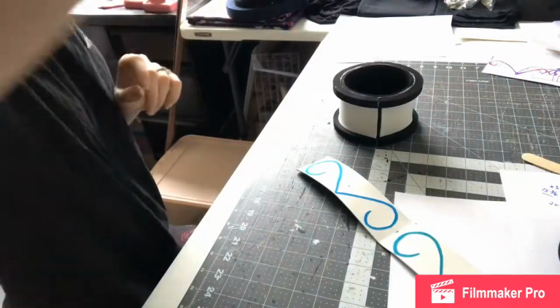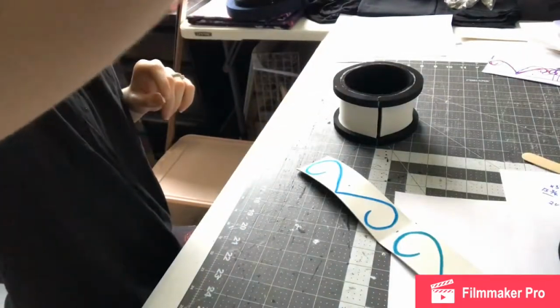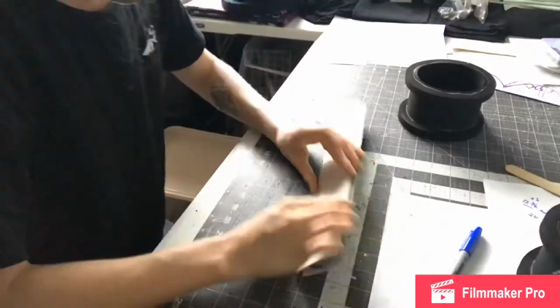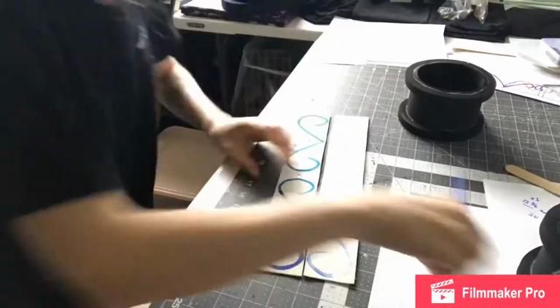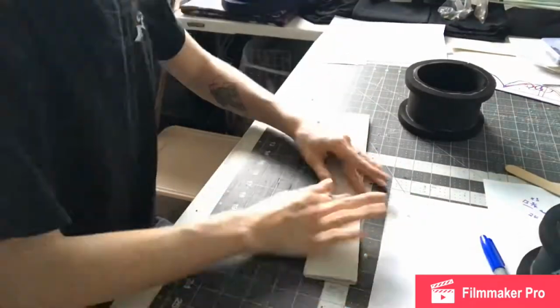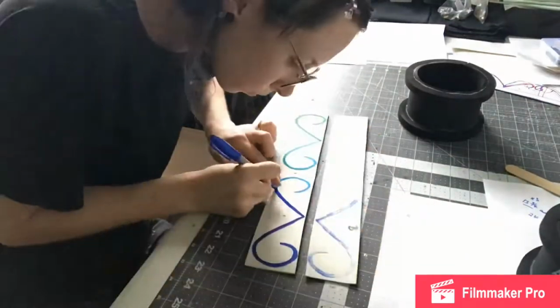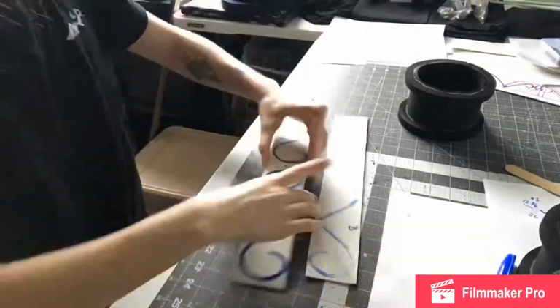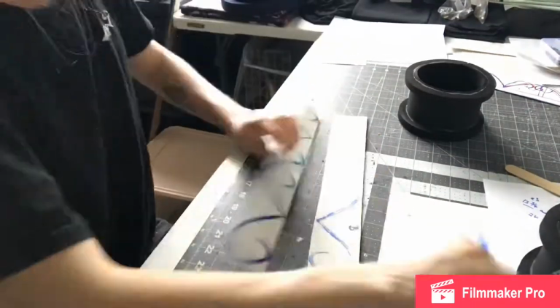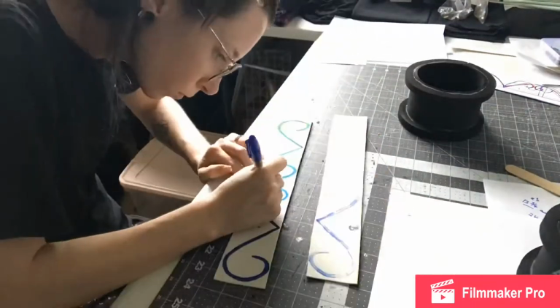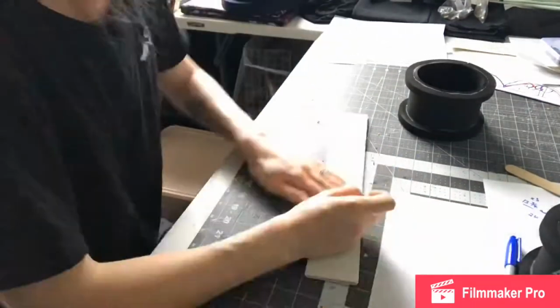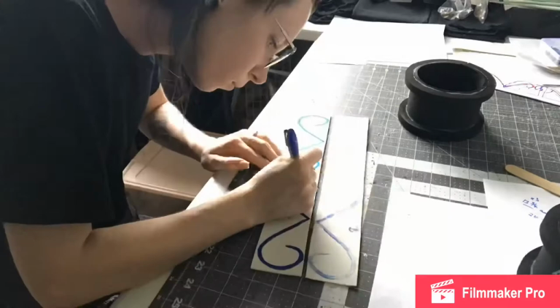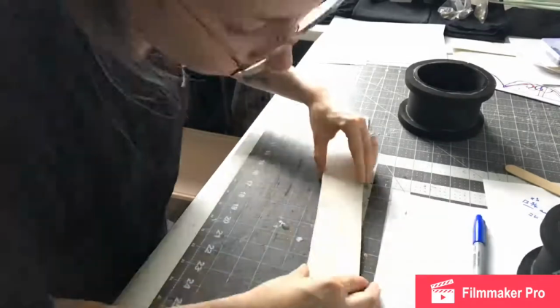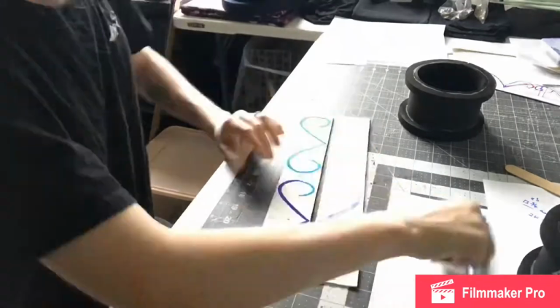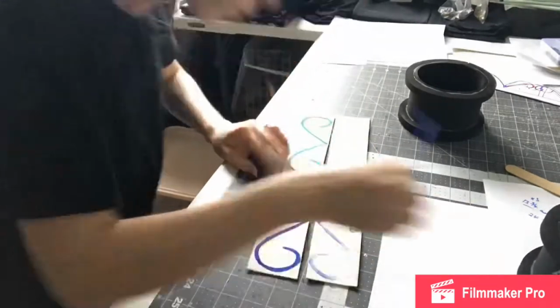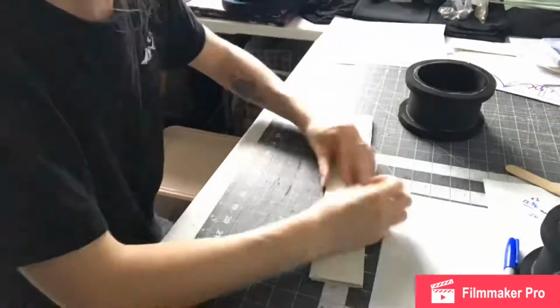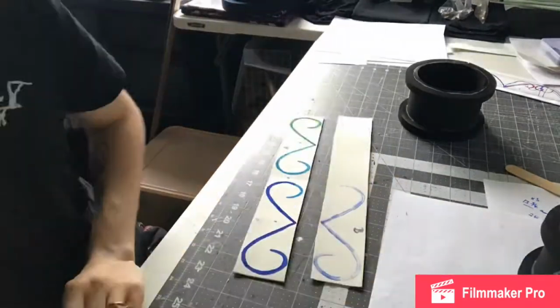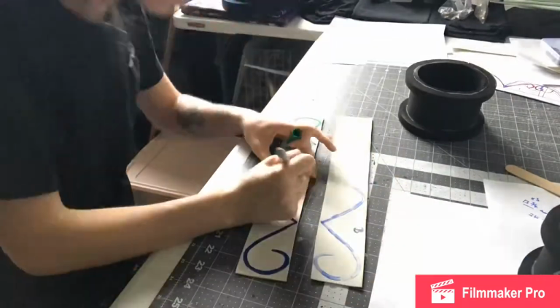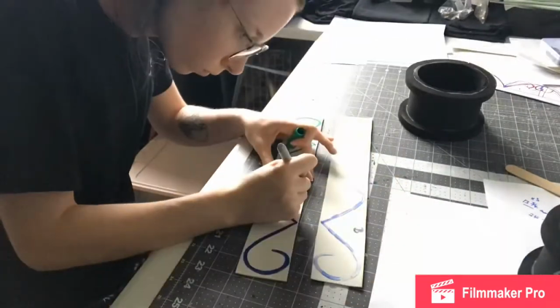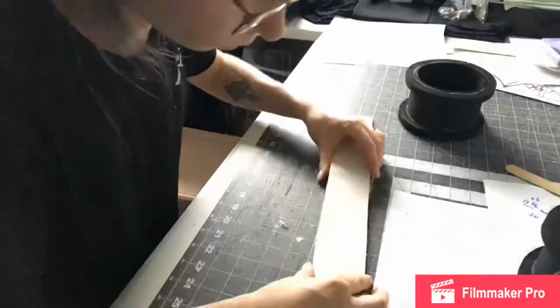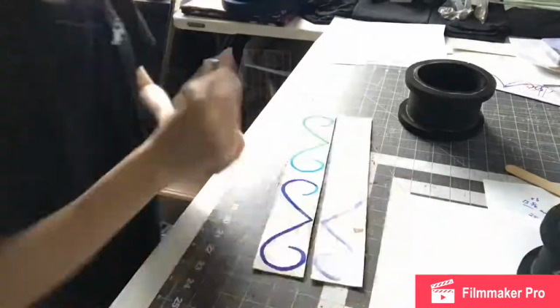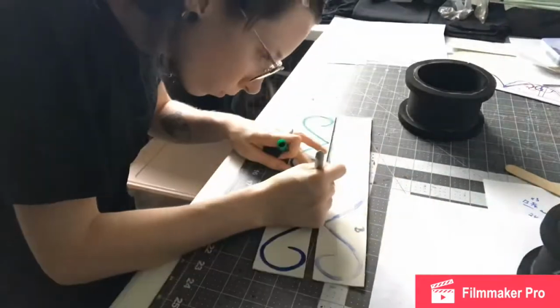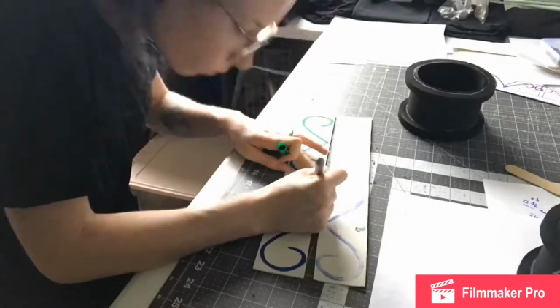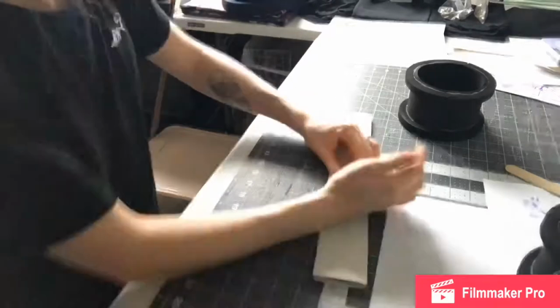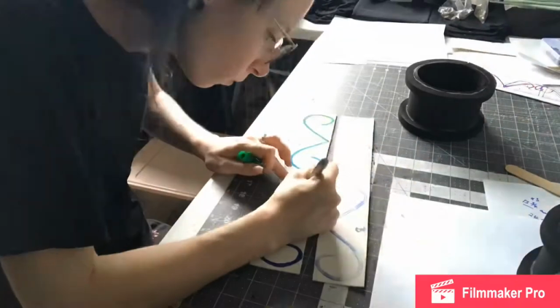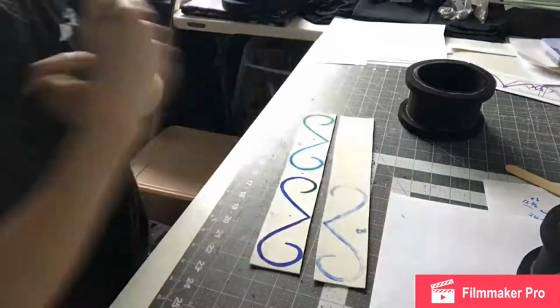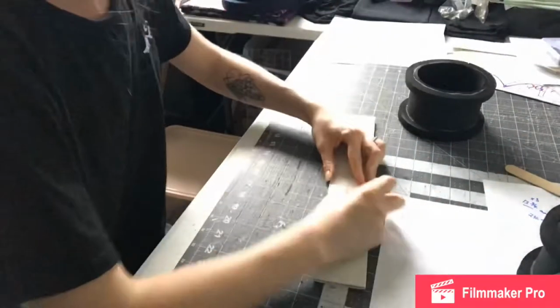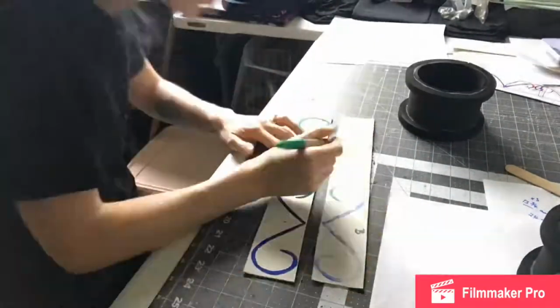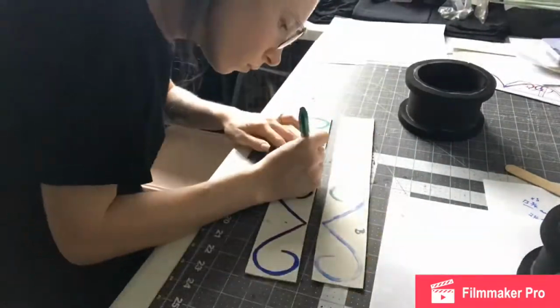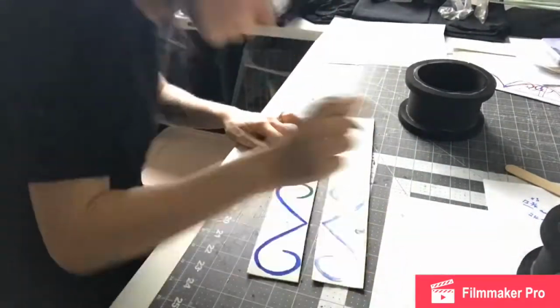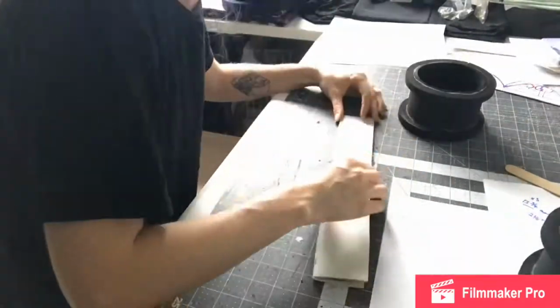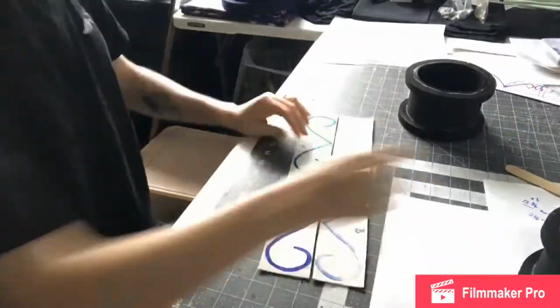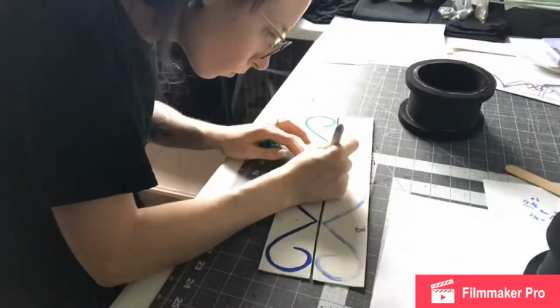To transfer this design exactly to my other piece, I do this stamping method where I'll take a Sharpie, color a little bit, stamp it on, color another section, stamp it on, and then I'll just go over my stamped side to make it more noticeable so it's easier to cut out.